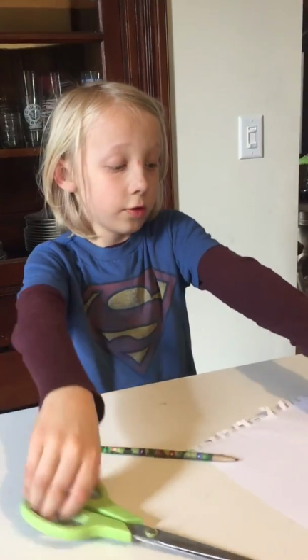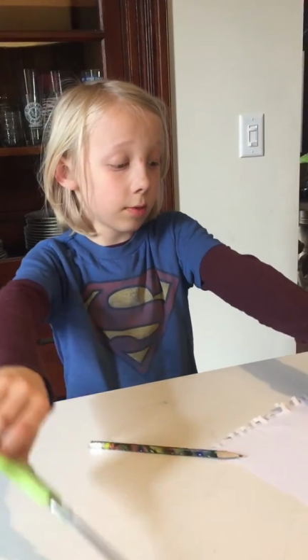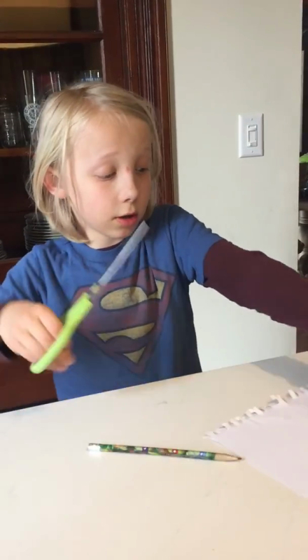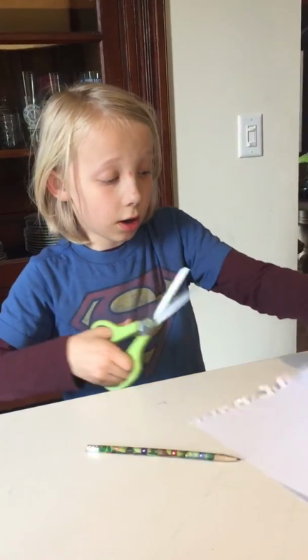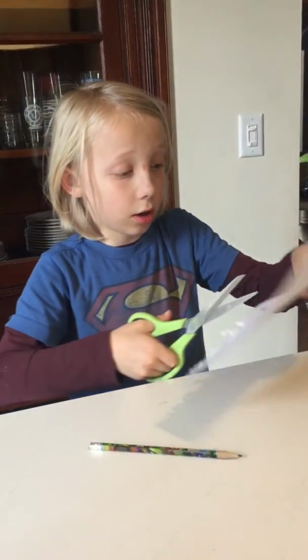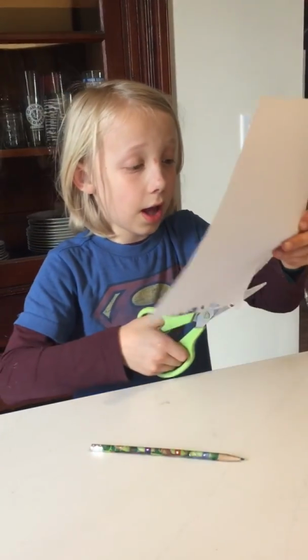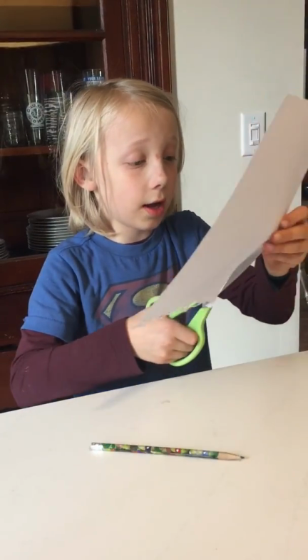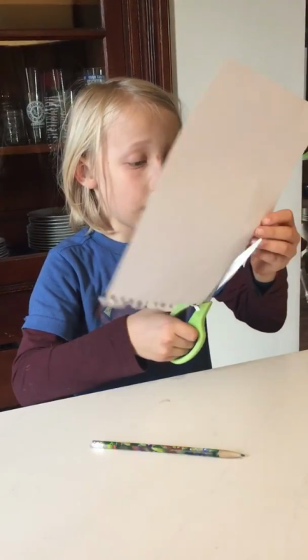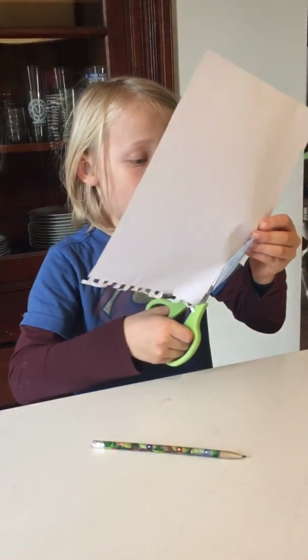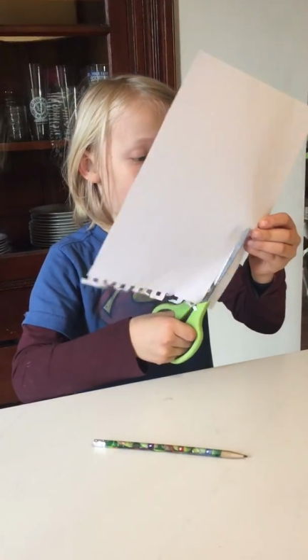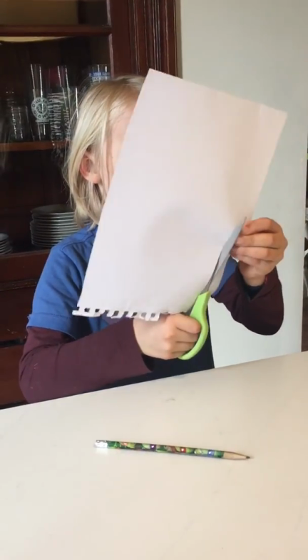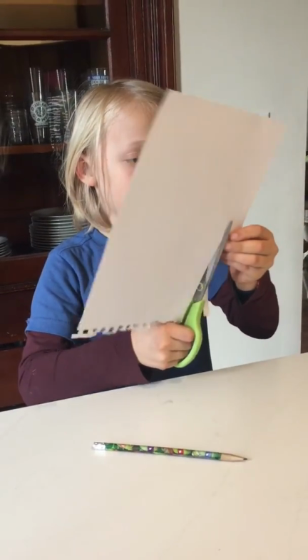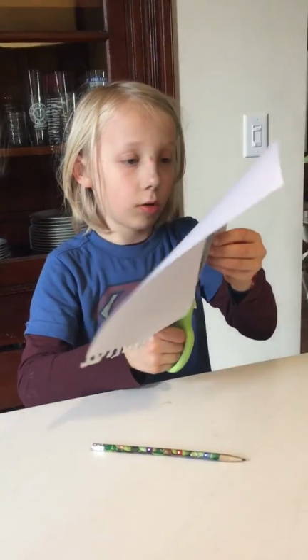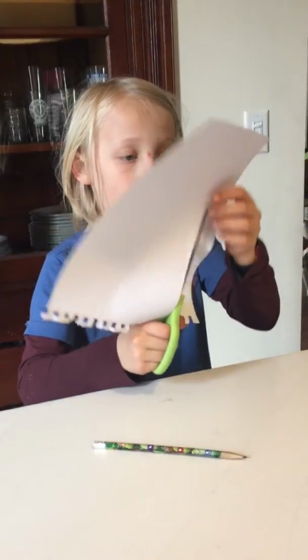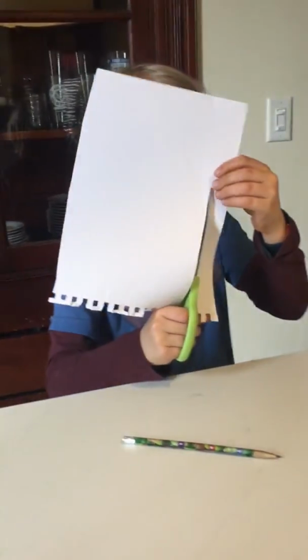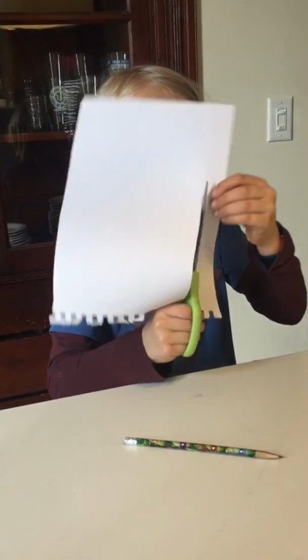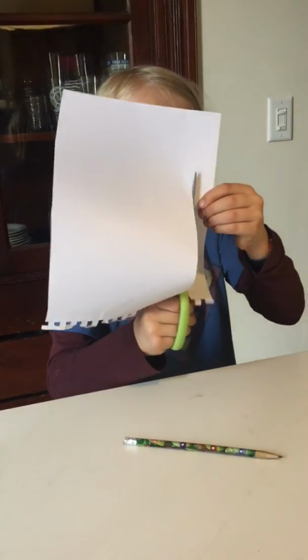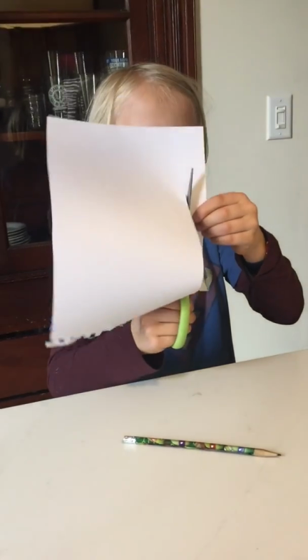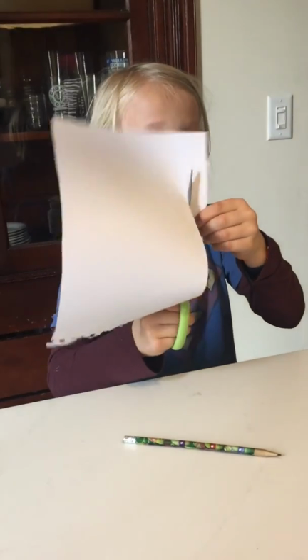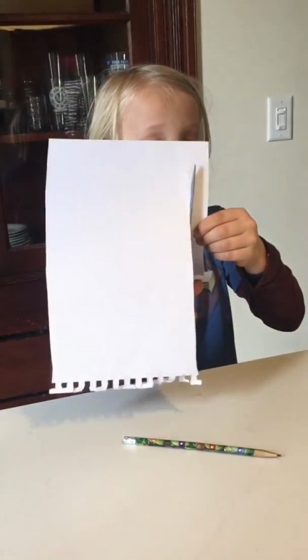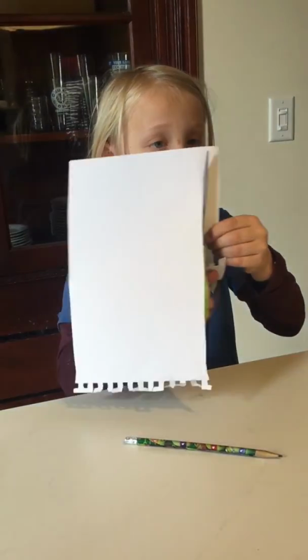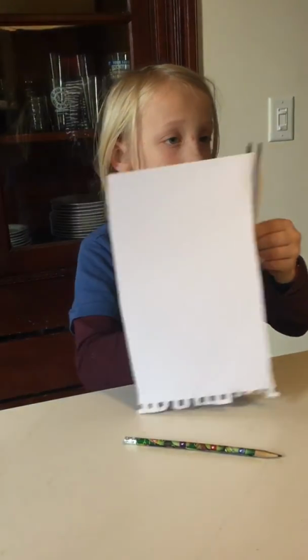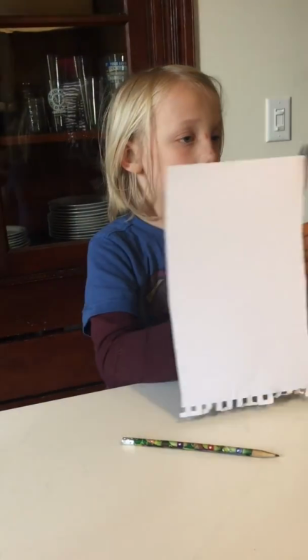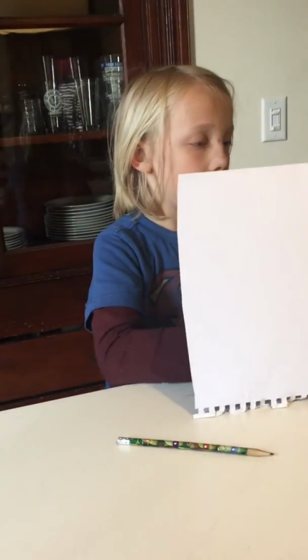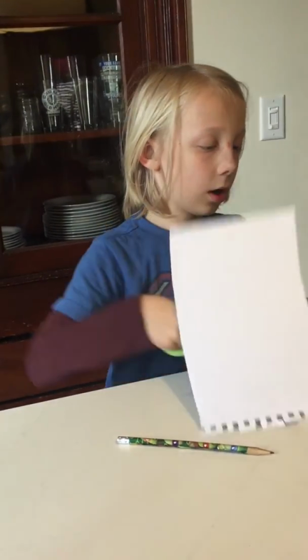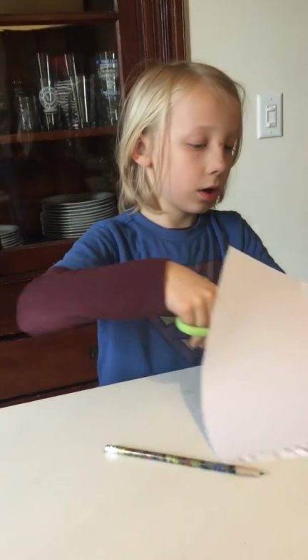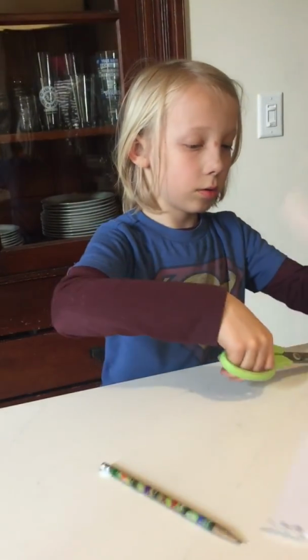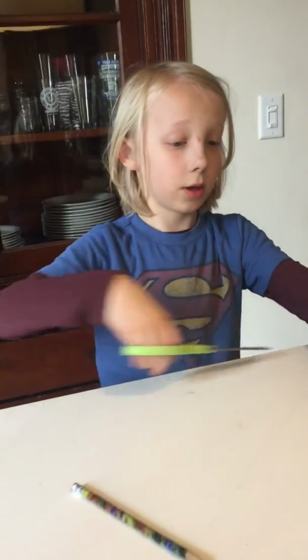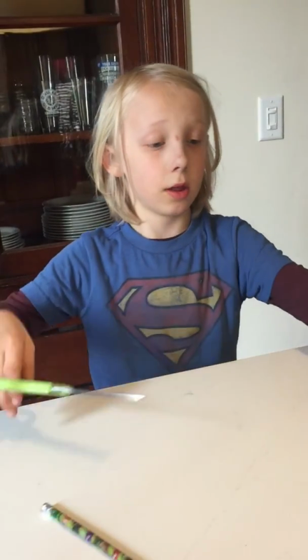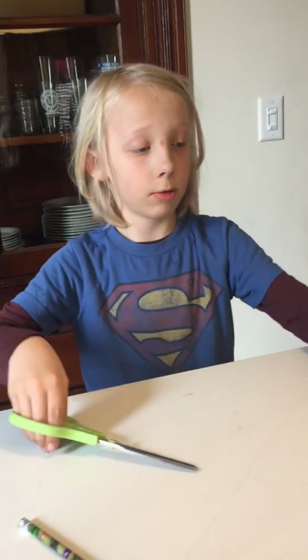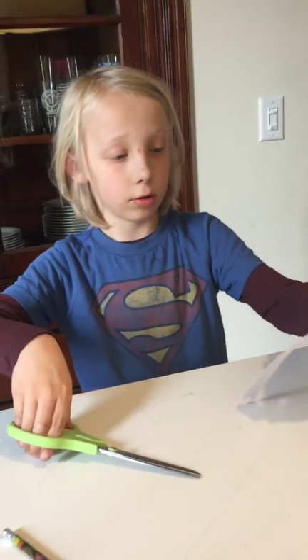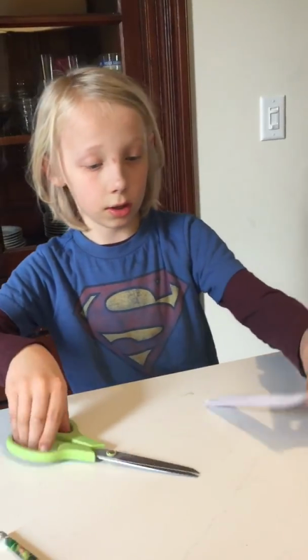First I'm going to cut a line all the way across the paper. And I'm not going to use this, I'm going to use this.